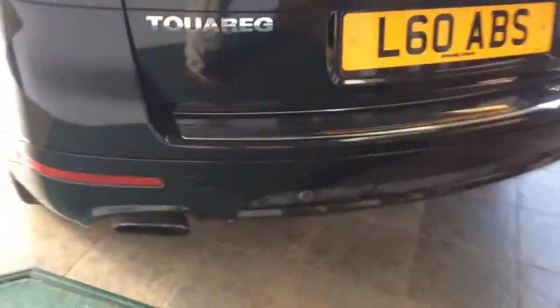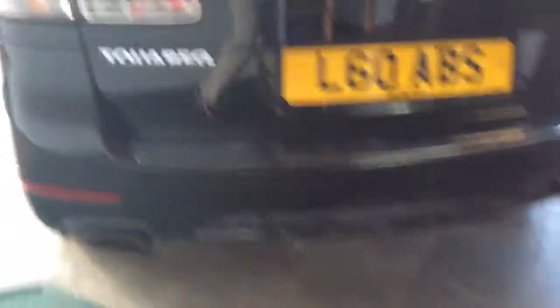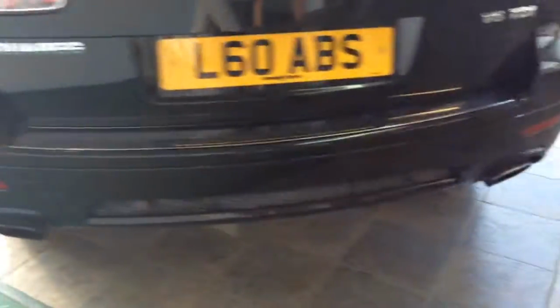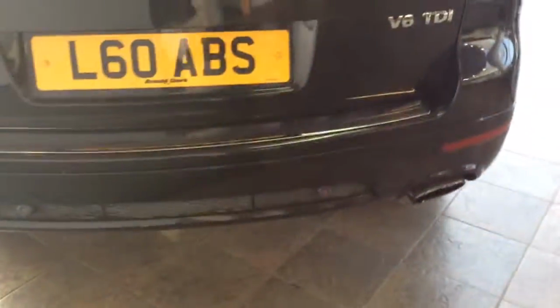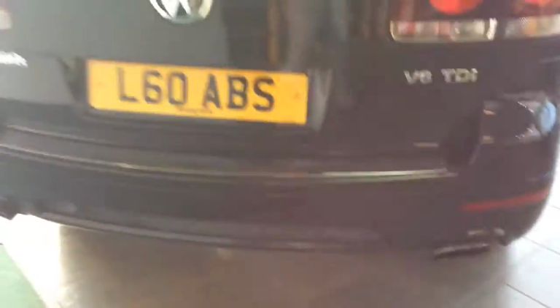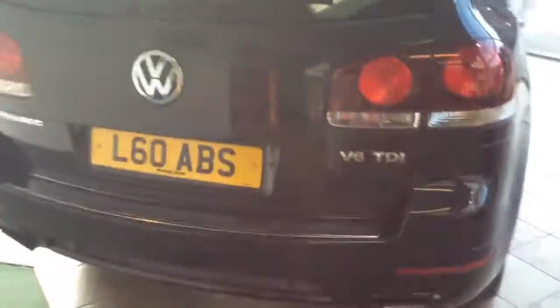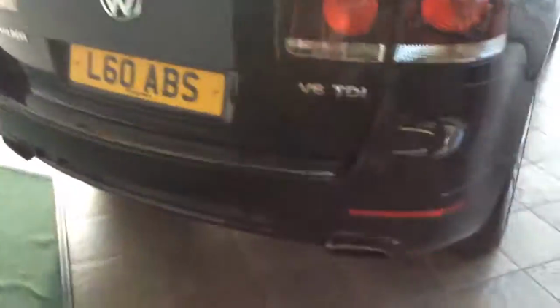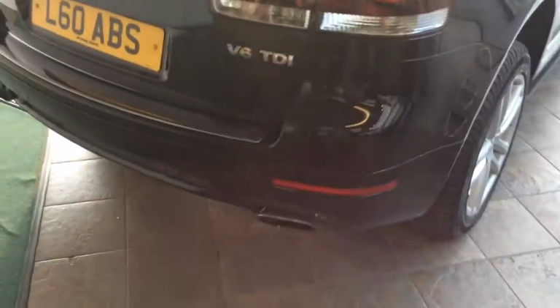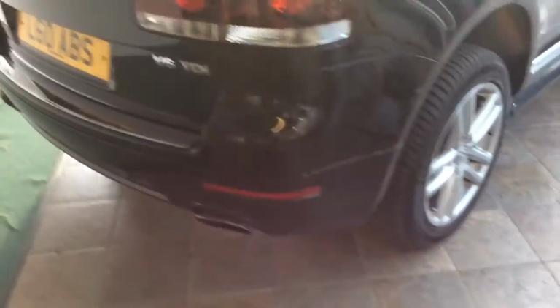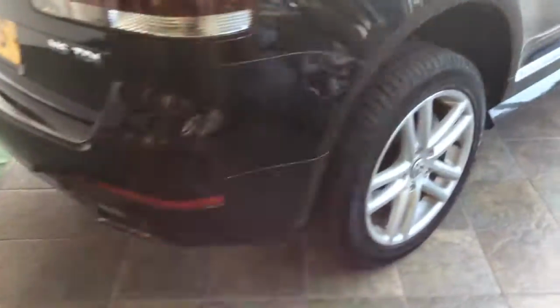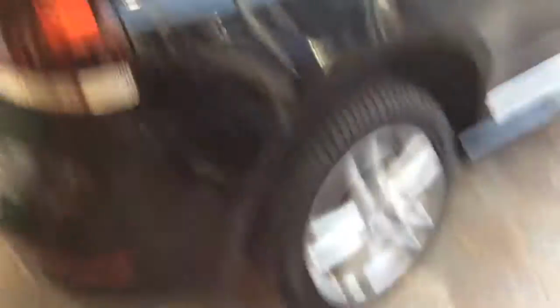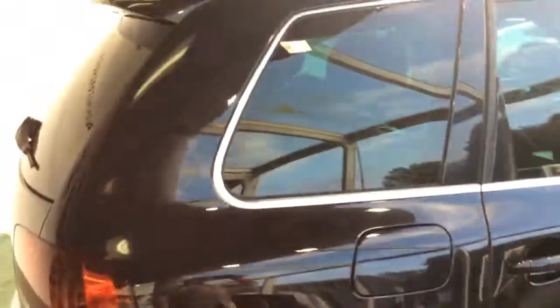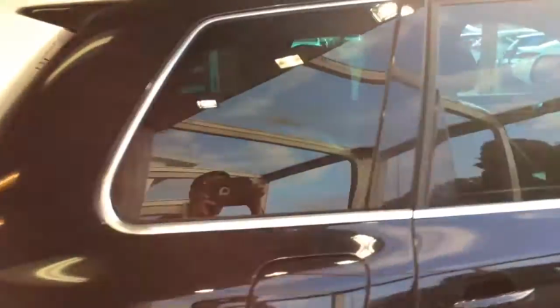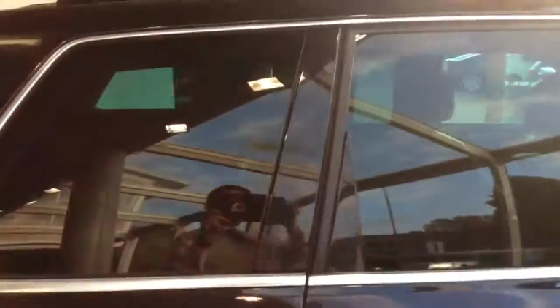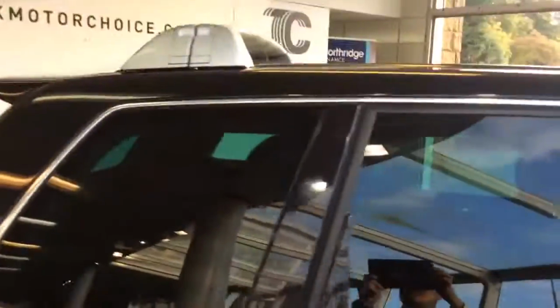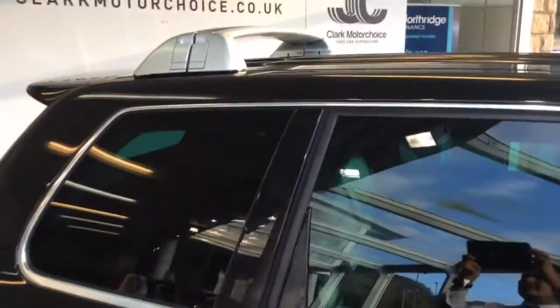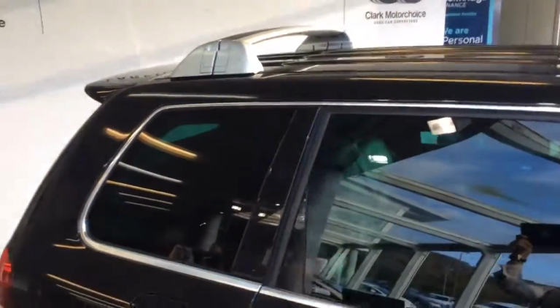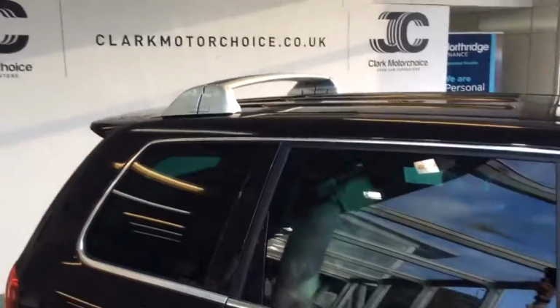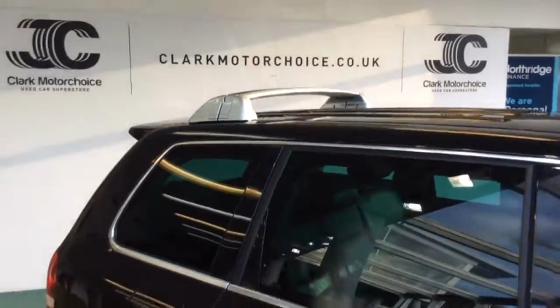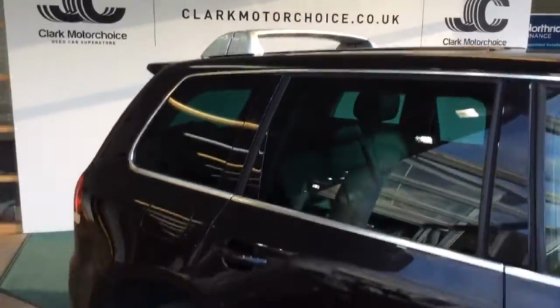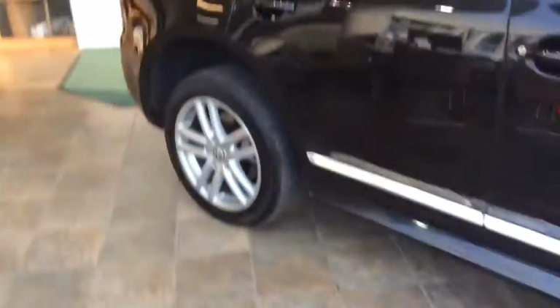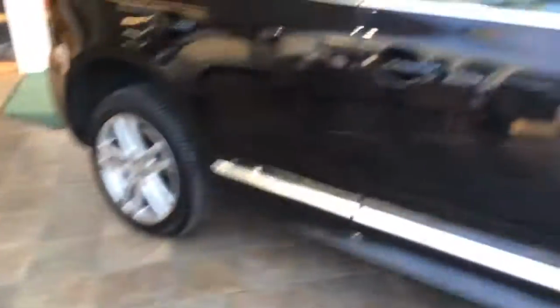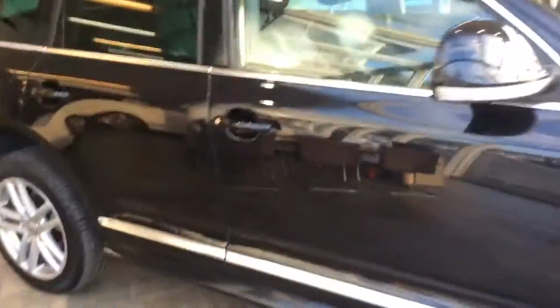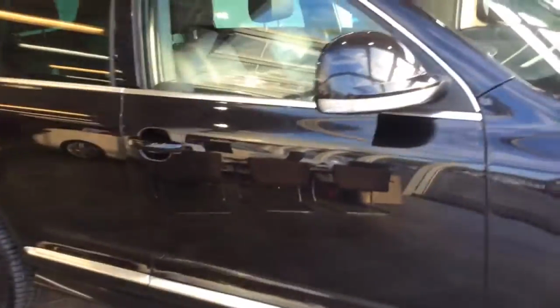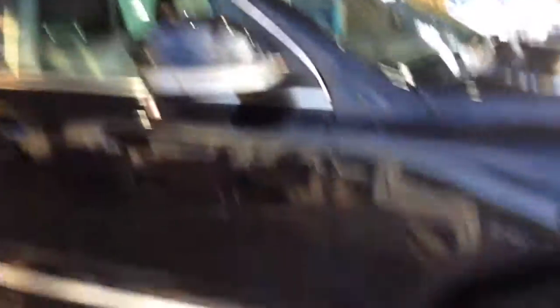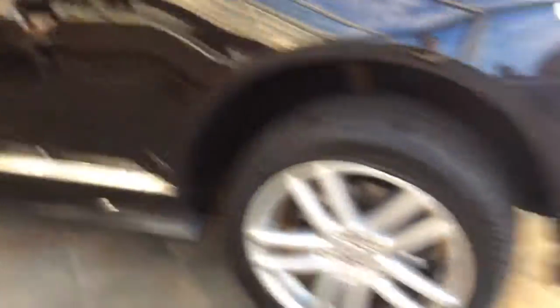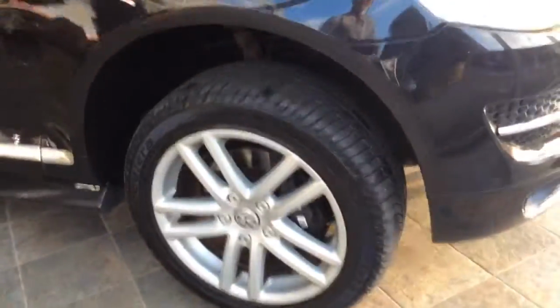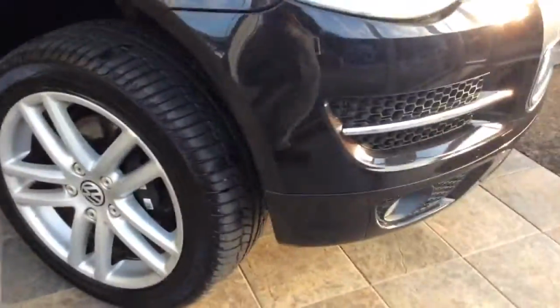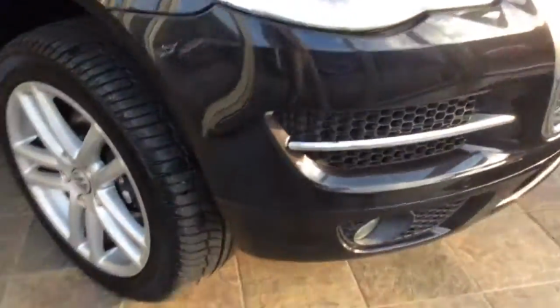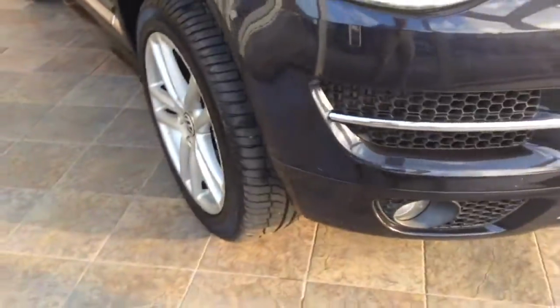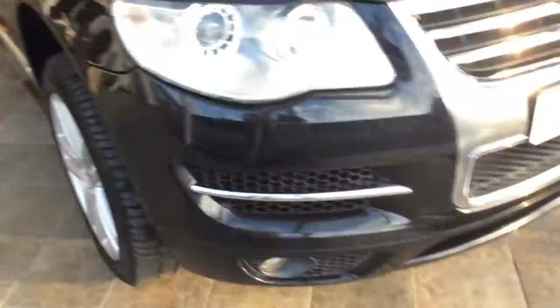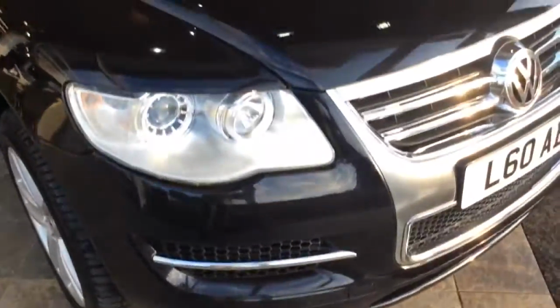You've got rear parking sensors there. The private plate is not coming with the car. You've got rear privacy glass there. You've got the tow bar and roof bars, which are optional extras. Electric folding door mirrors are there. Body colour bumpers, and front parking sensors as well.